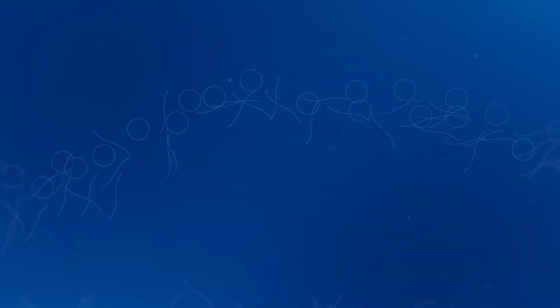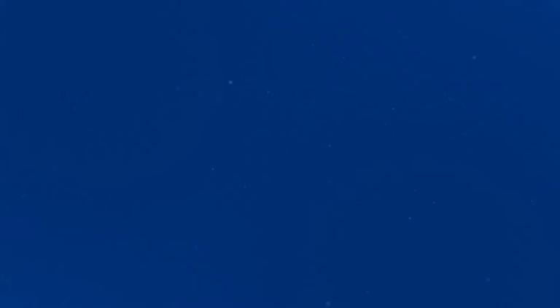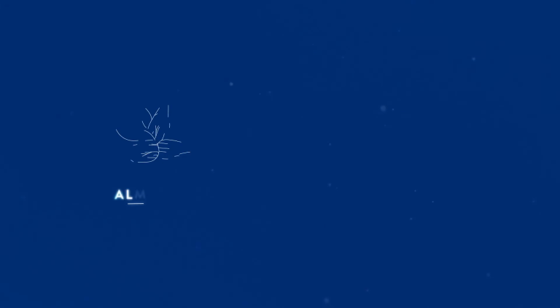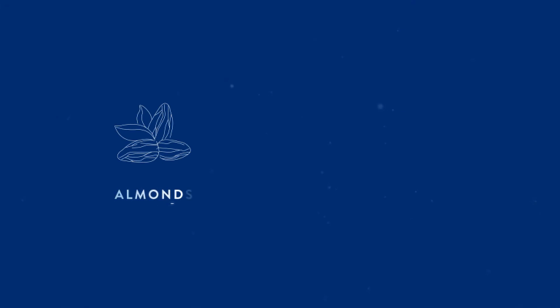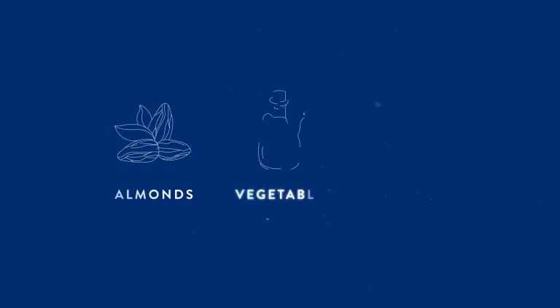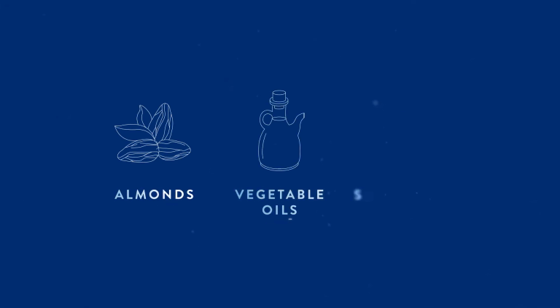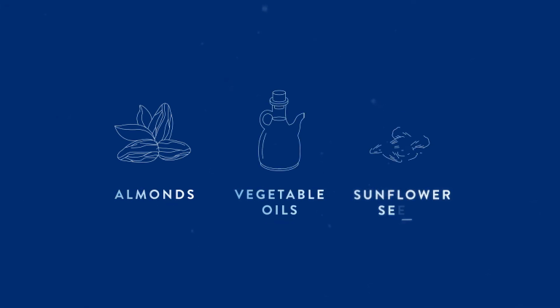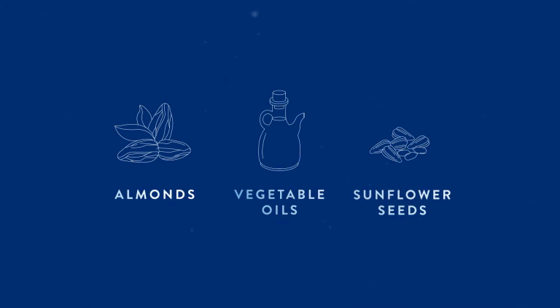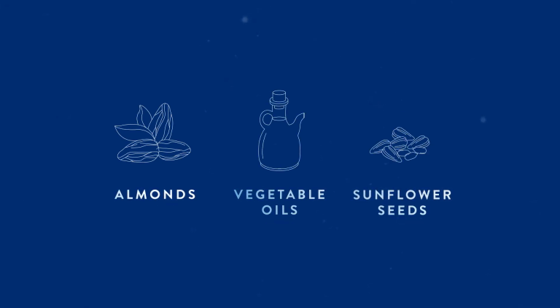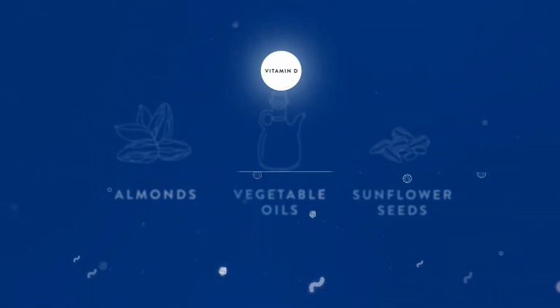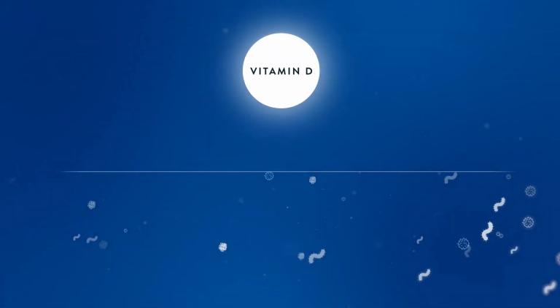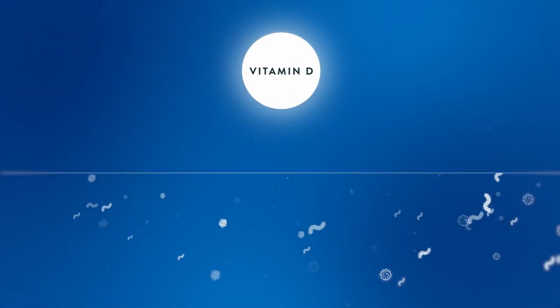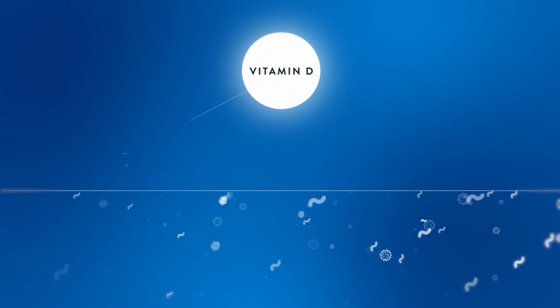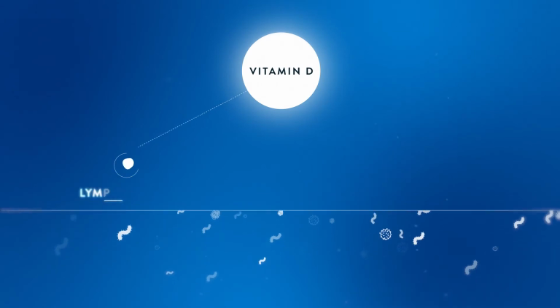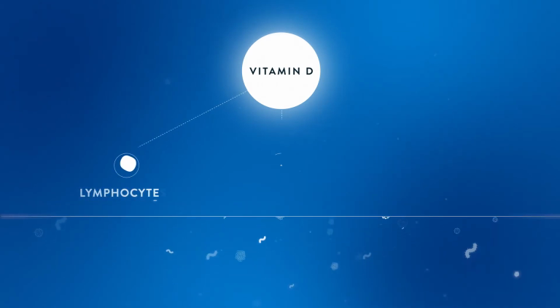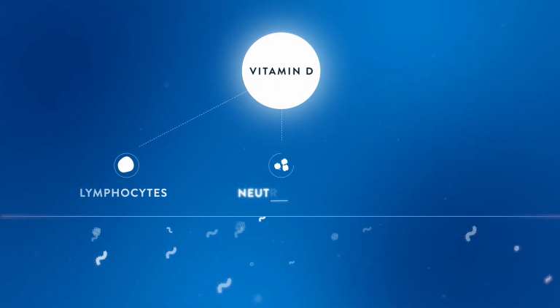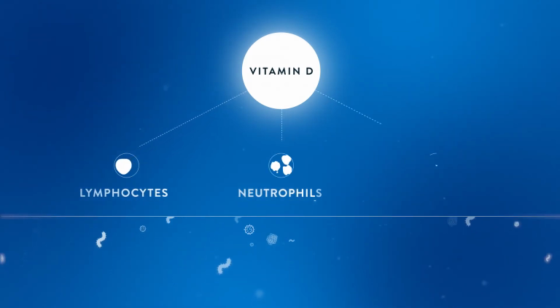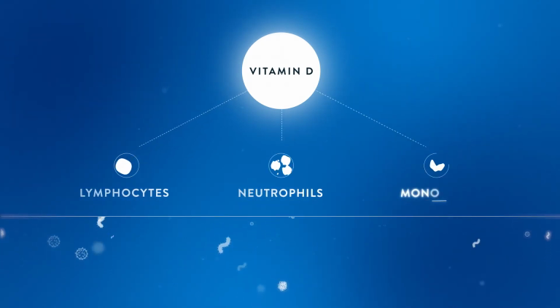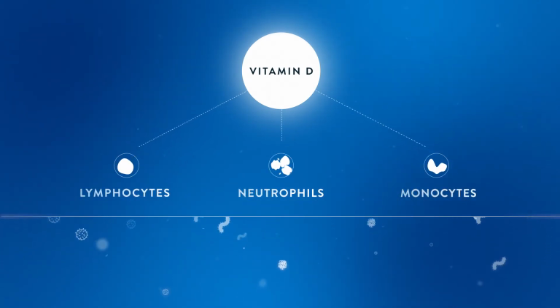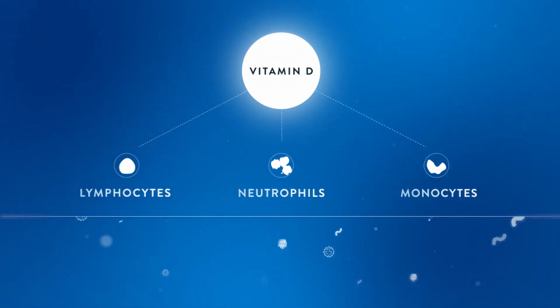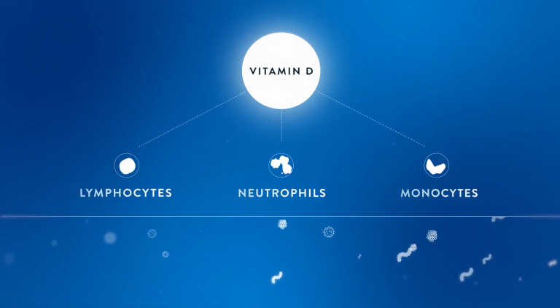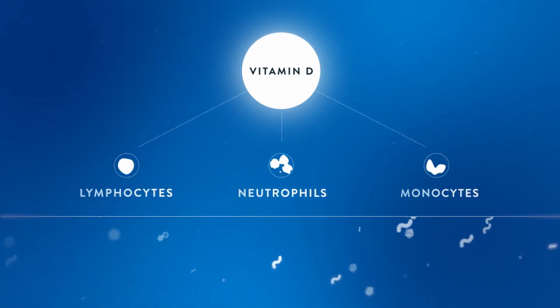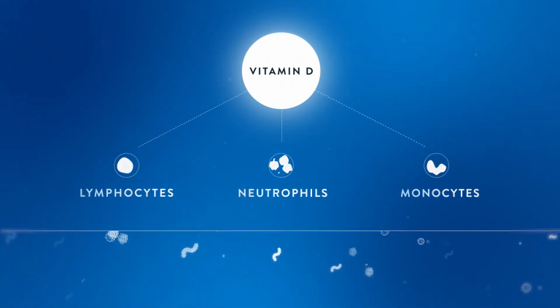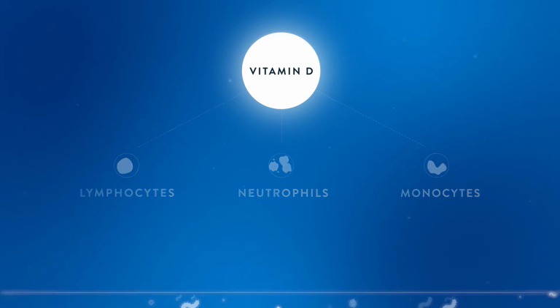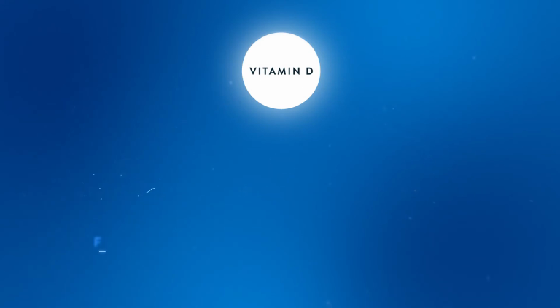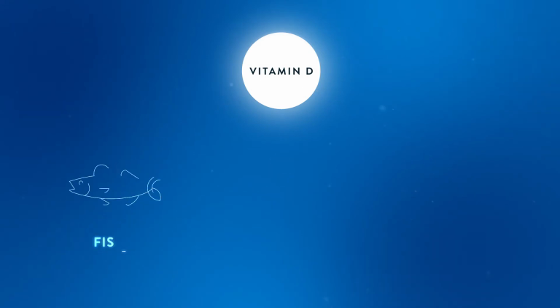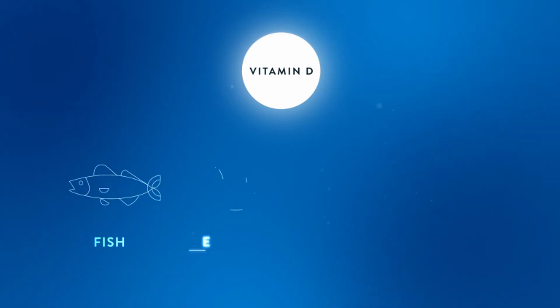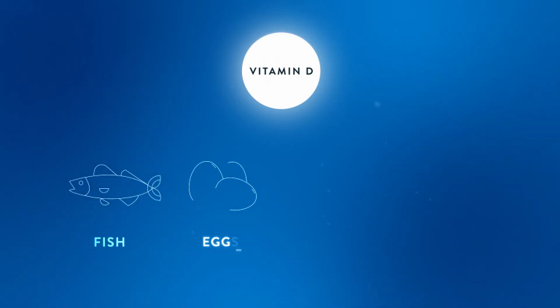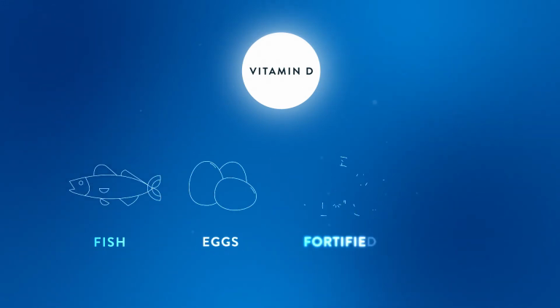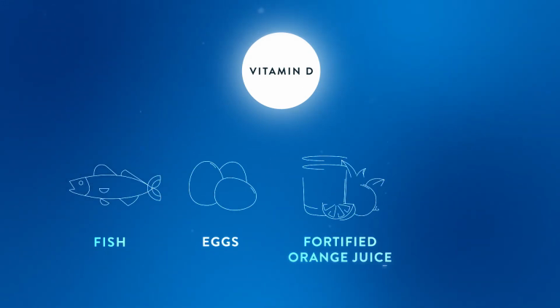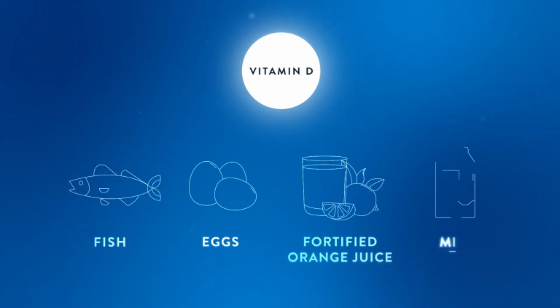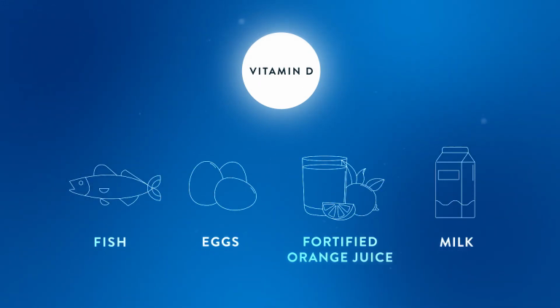Vitamin E is a powerful antioxidant that fights free radicals that damage immune system cells. Good sources are almonds, vegetable oils, and sunflower seeds. Vitamin D is a fat-soluble vitamin that helps activate and regulate immune system cells. Good sources are fatty fish, egg yolks, fortified orange juice, and milk.